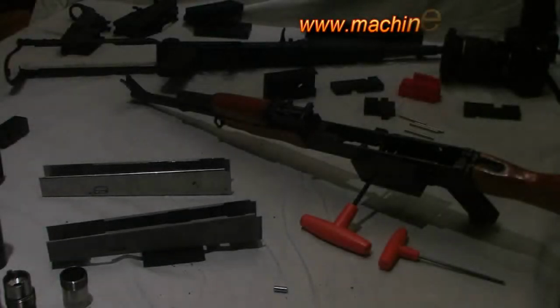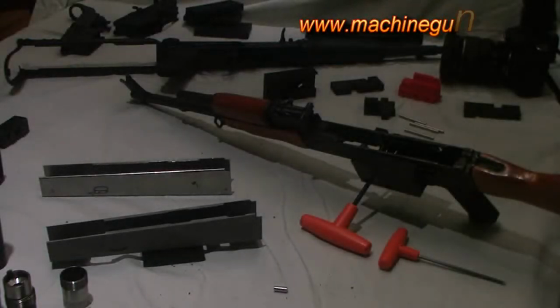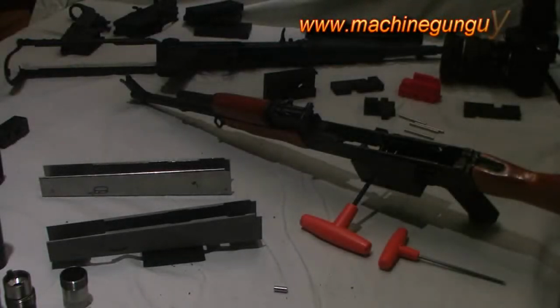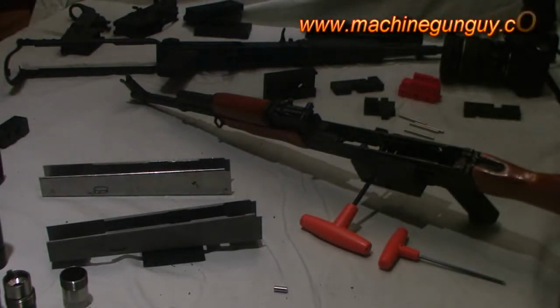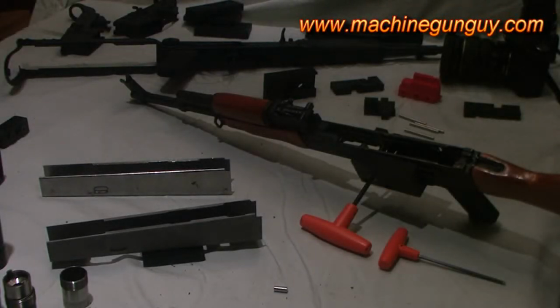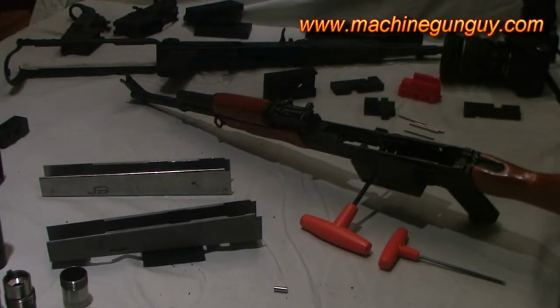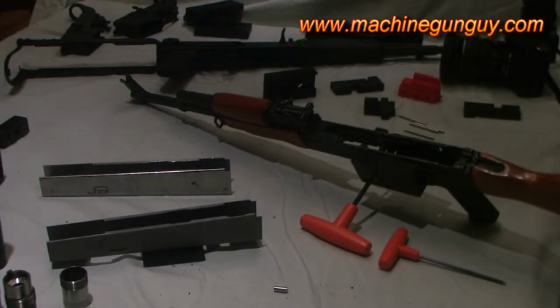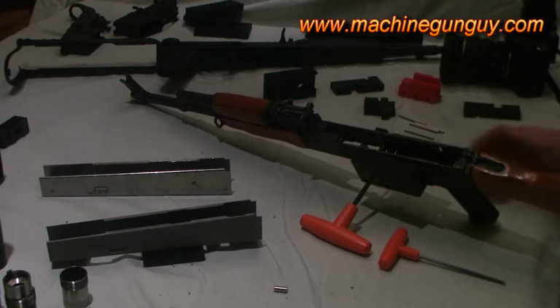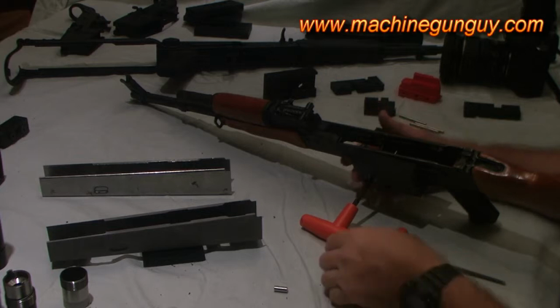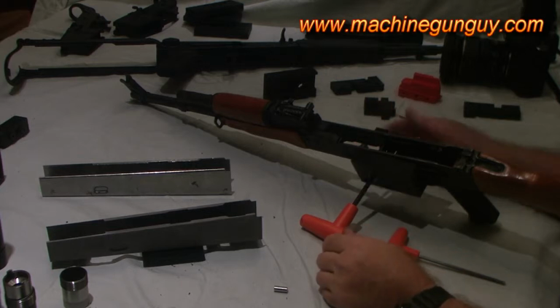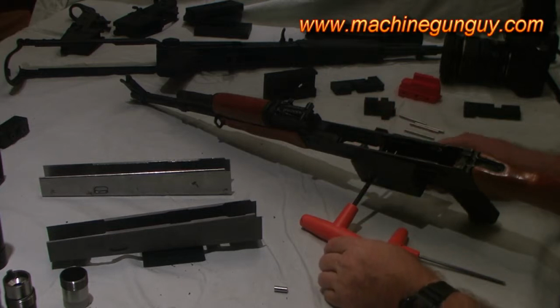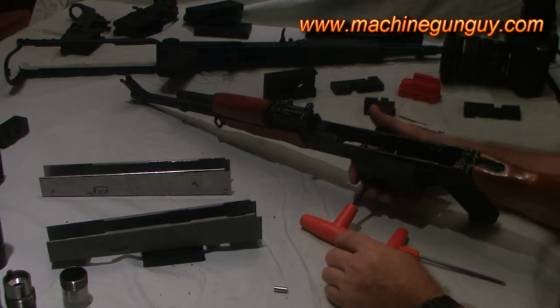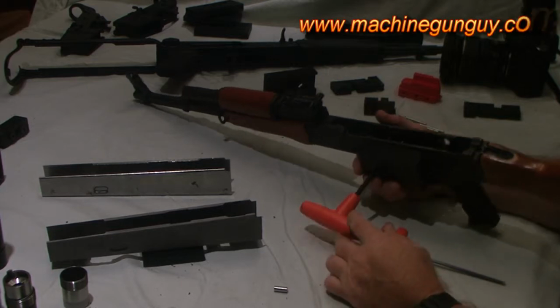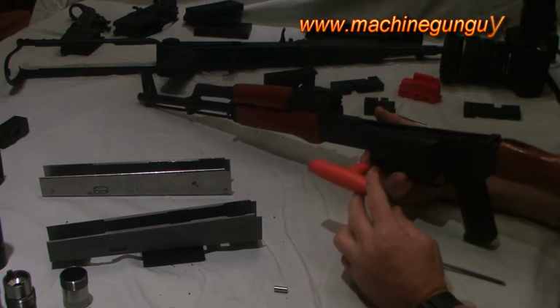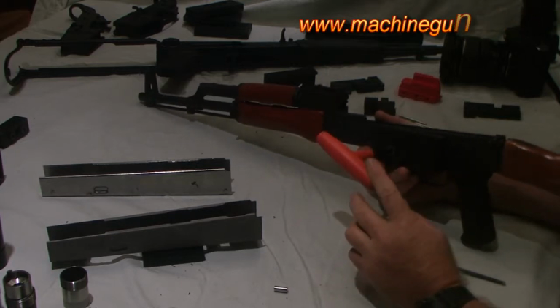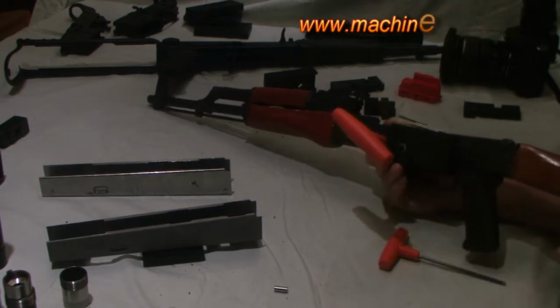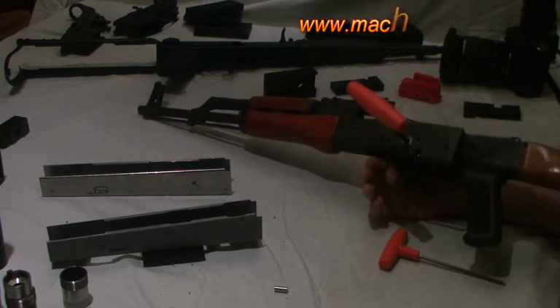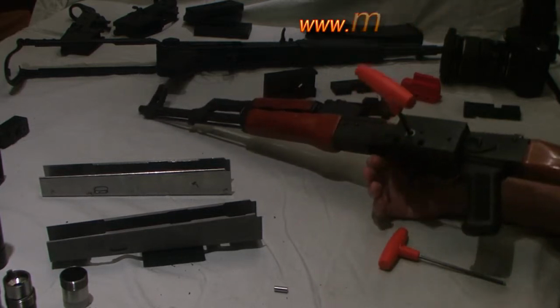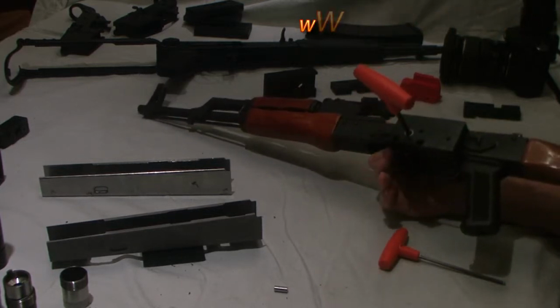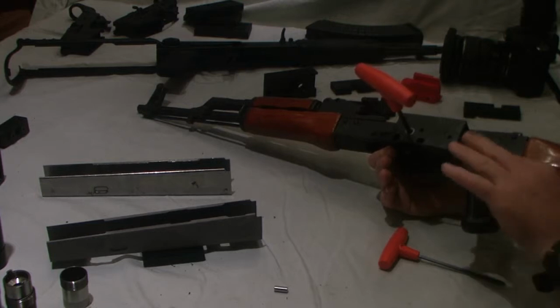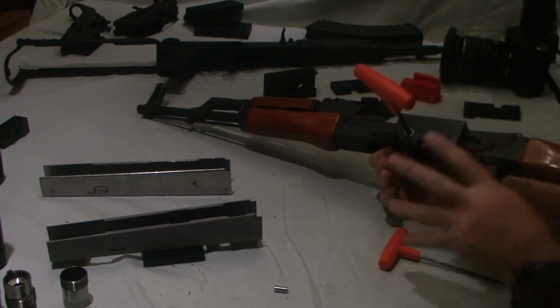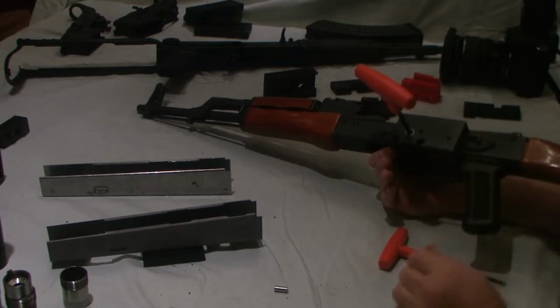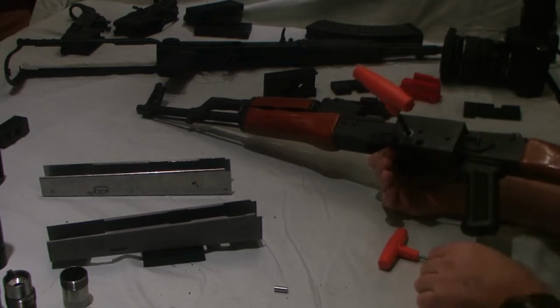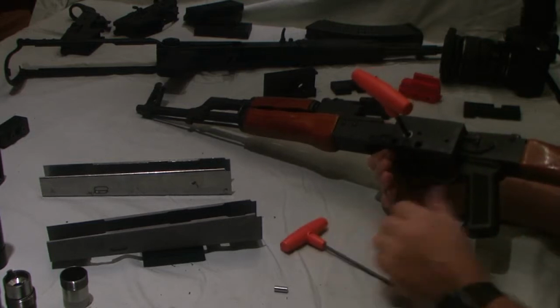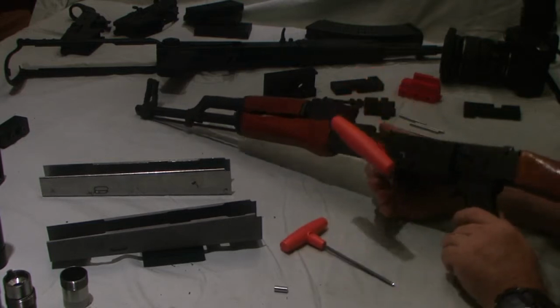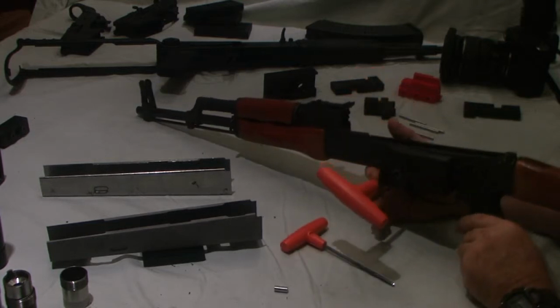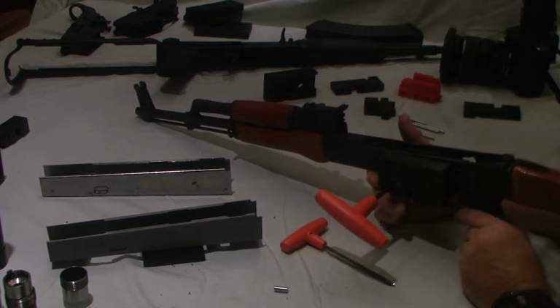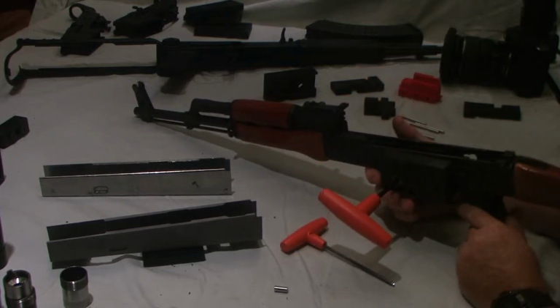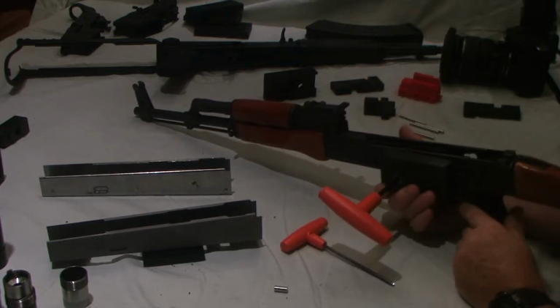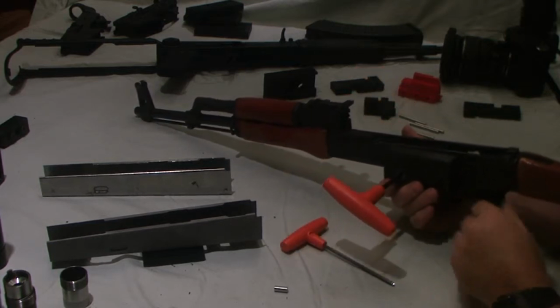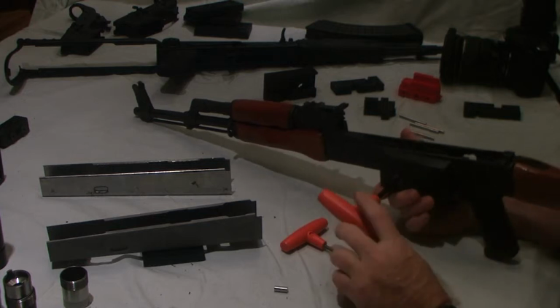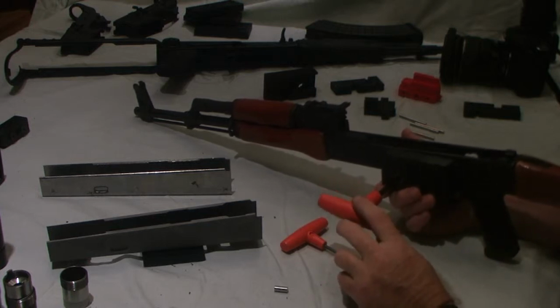Back again. Rather than bore you with a long video, I'm going to try this real short. This is for my AK mini jig that converts your existing stuff to select fire. This is a full auto registered receiver that I have — a registered gun.